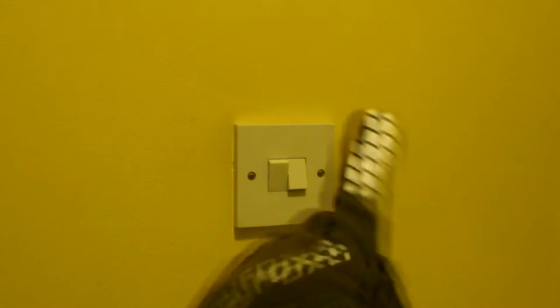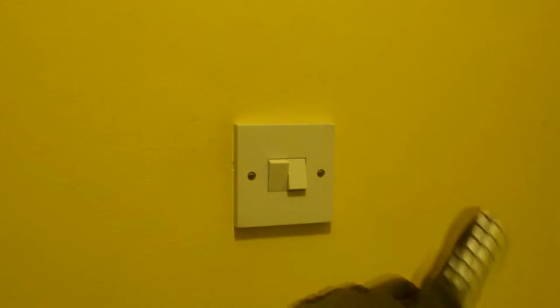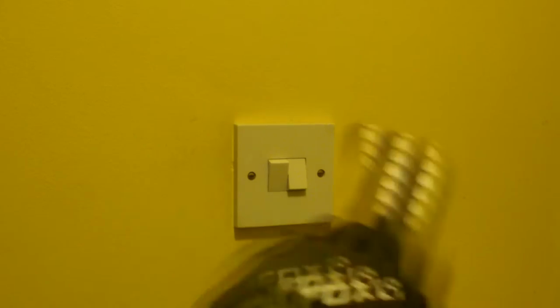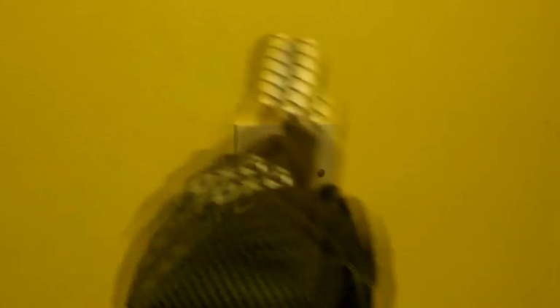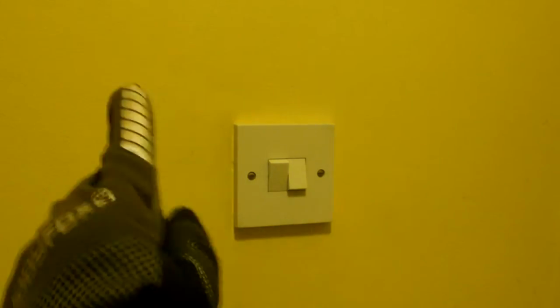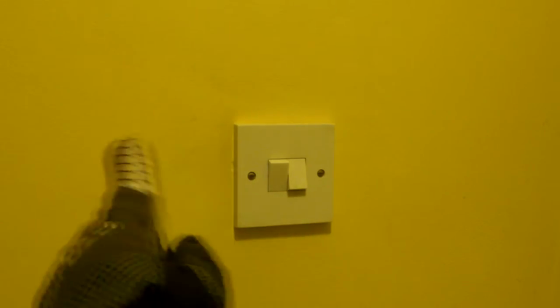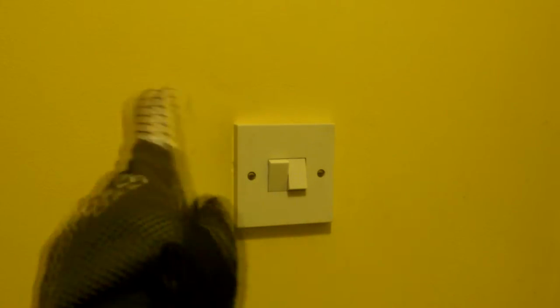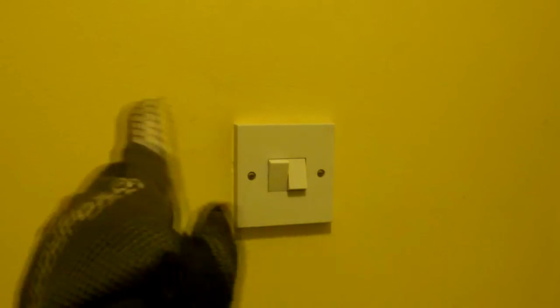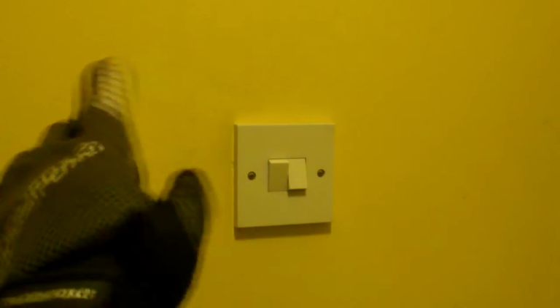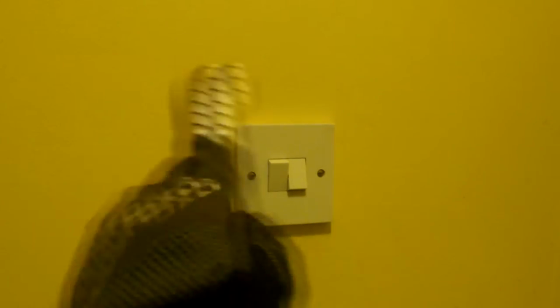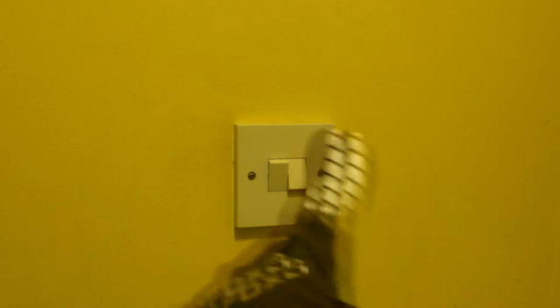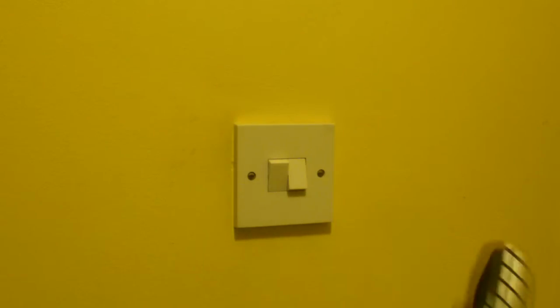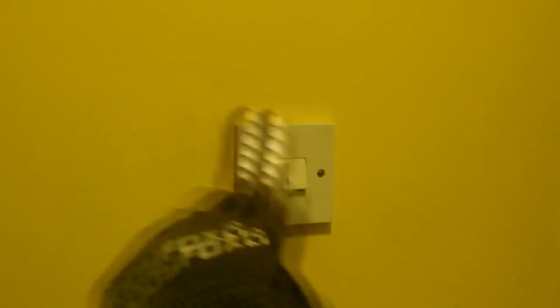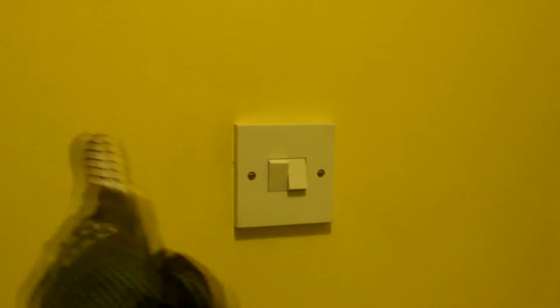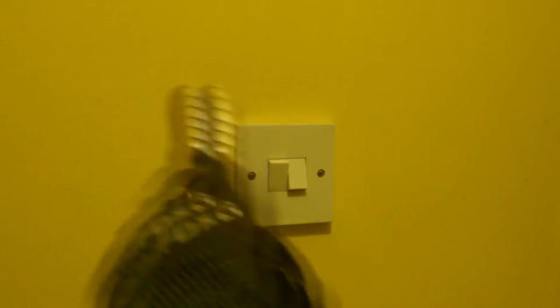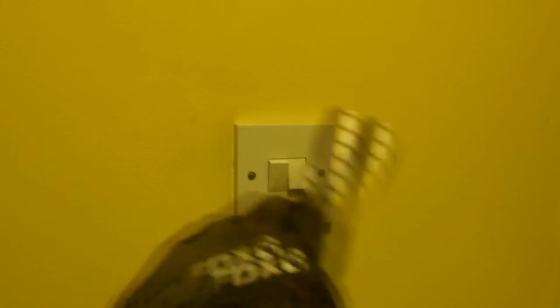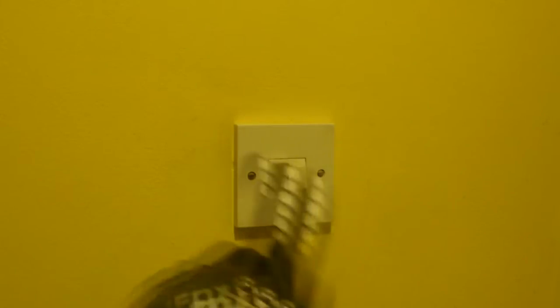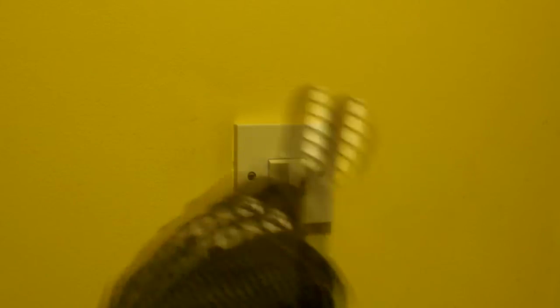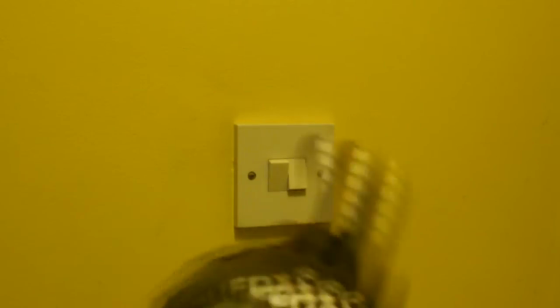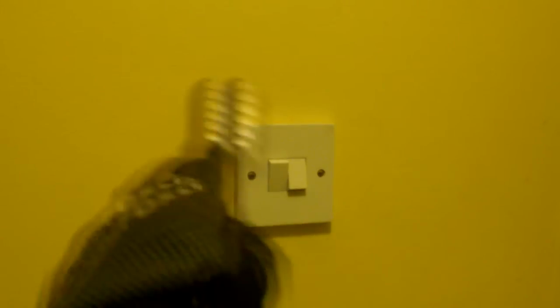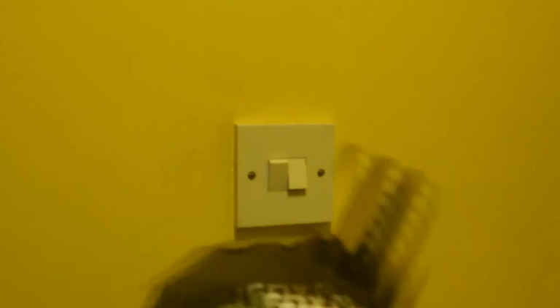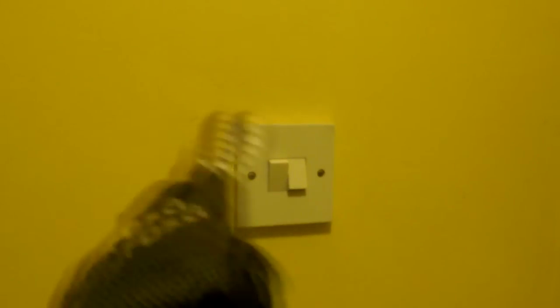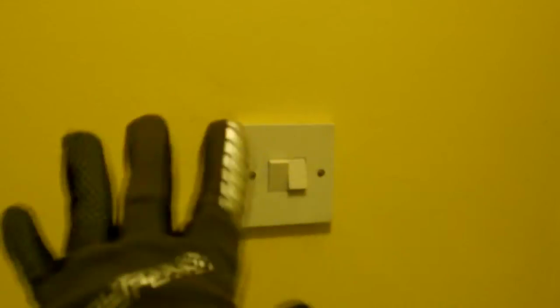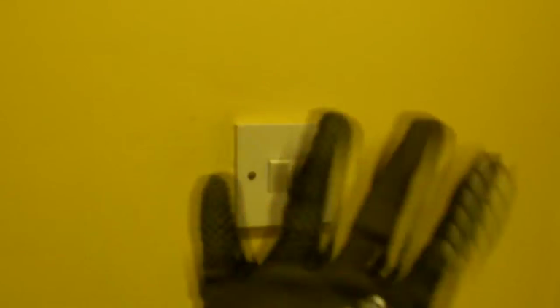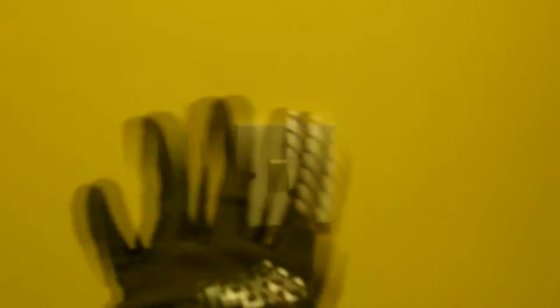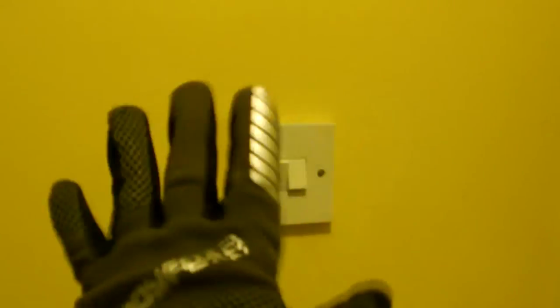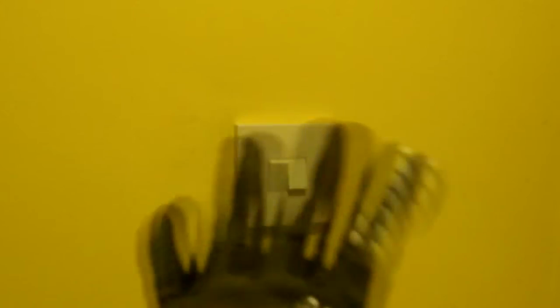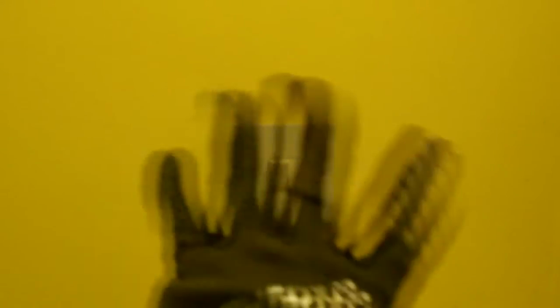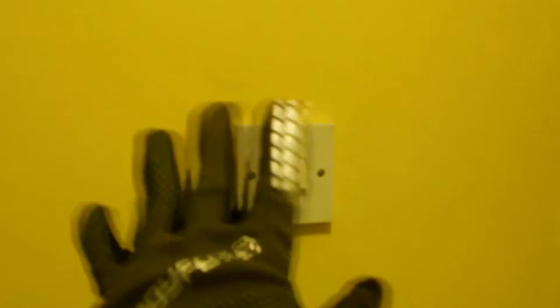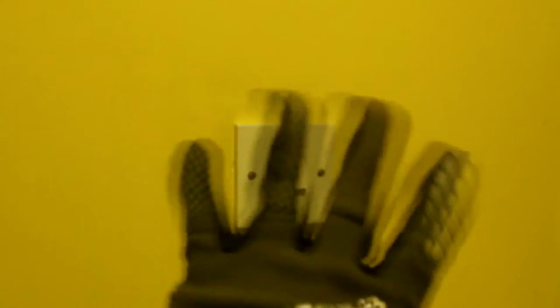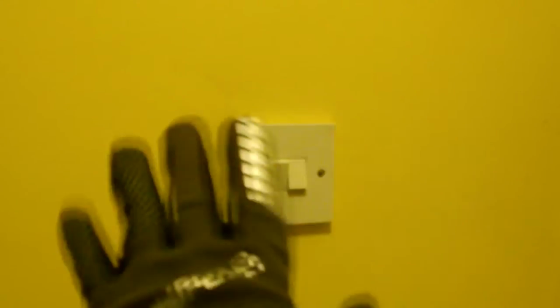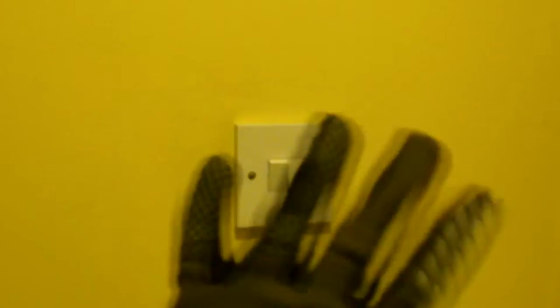You can see how it strobes — it picks it up on the camera. You can see multiple images.